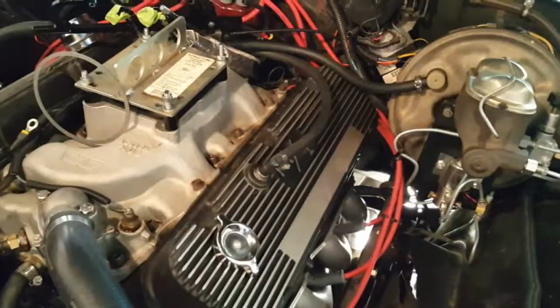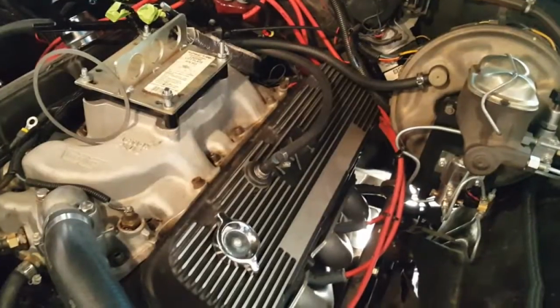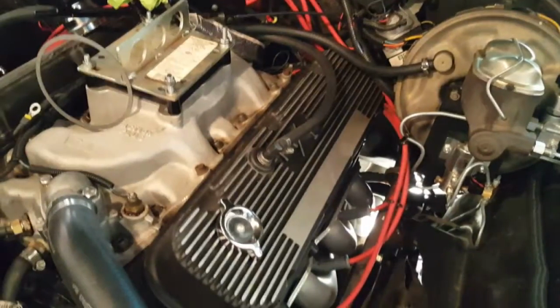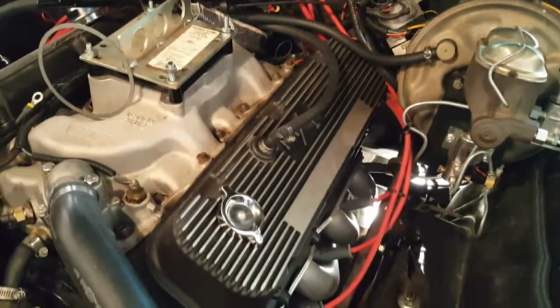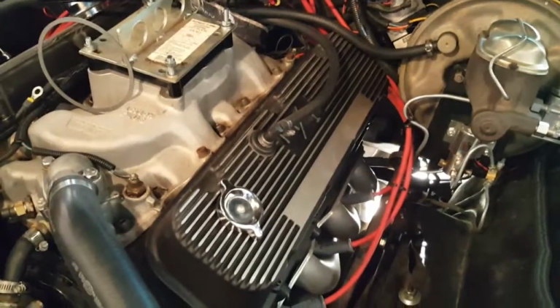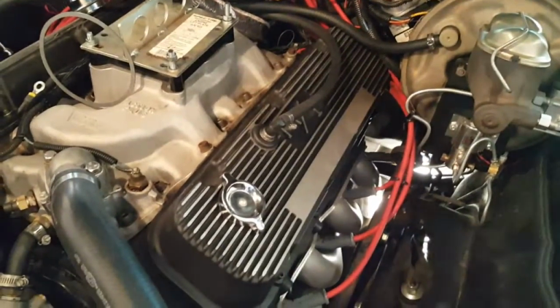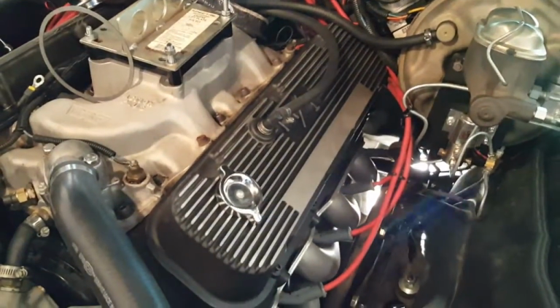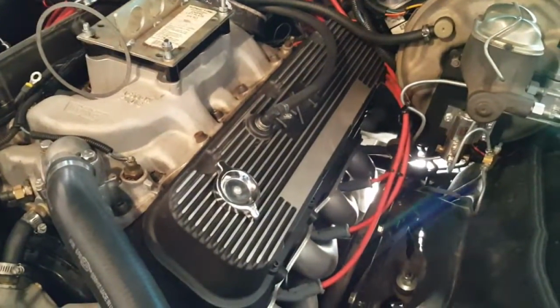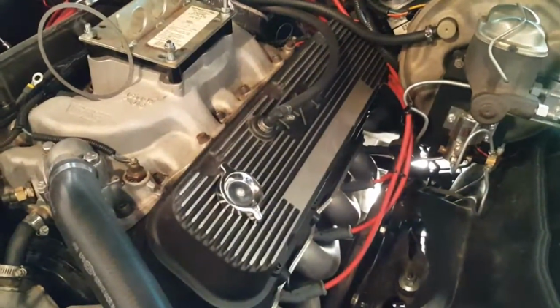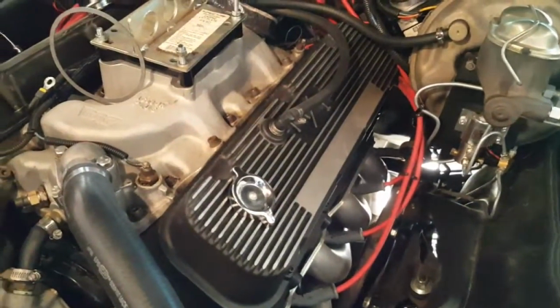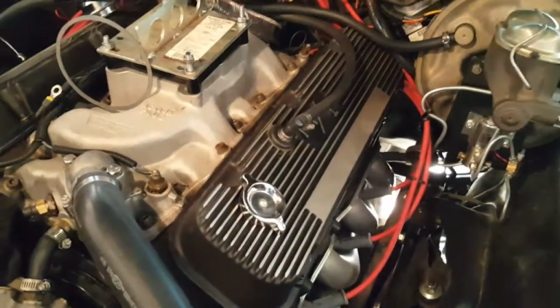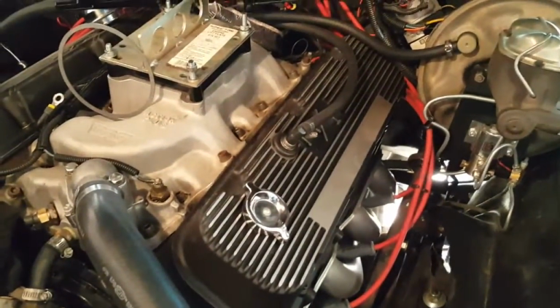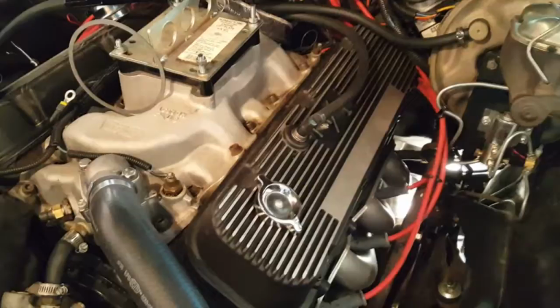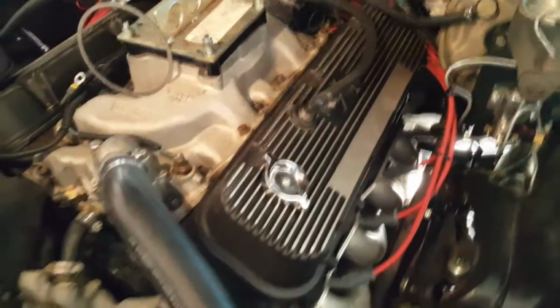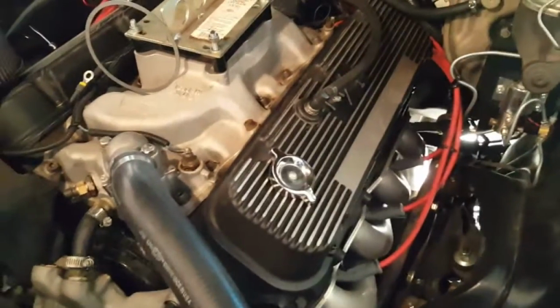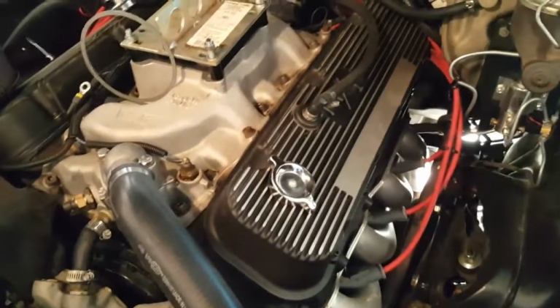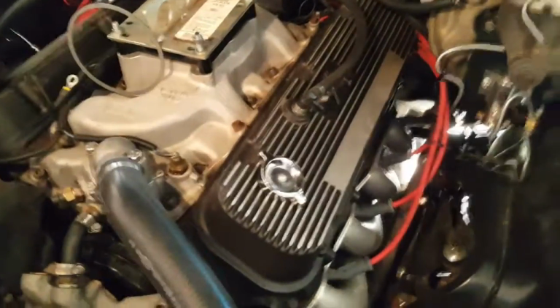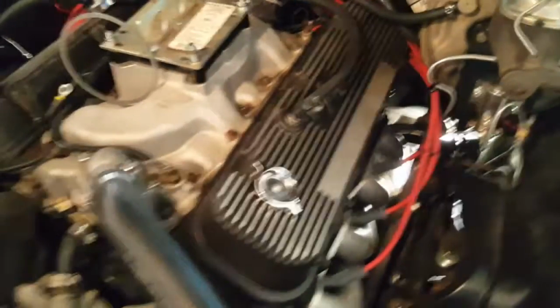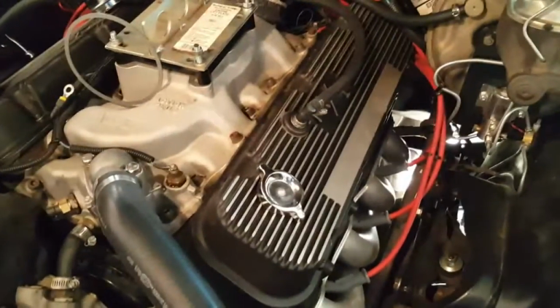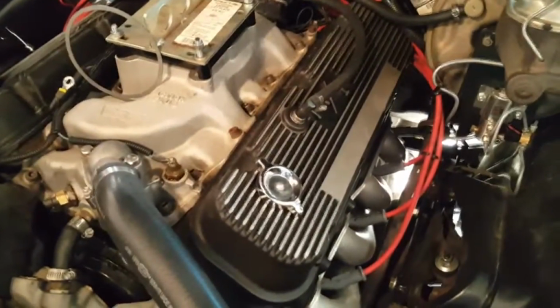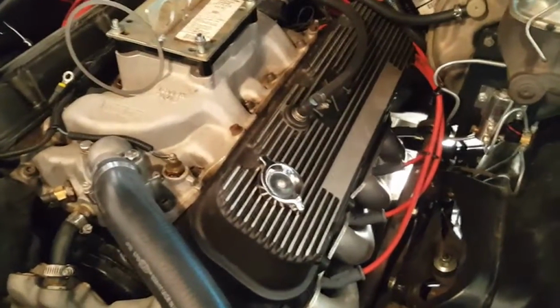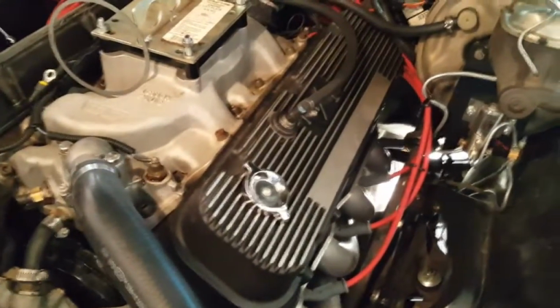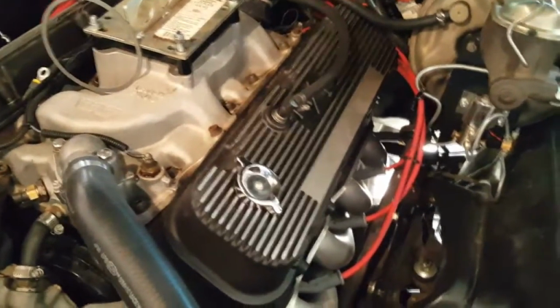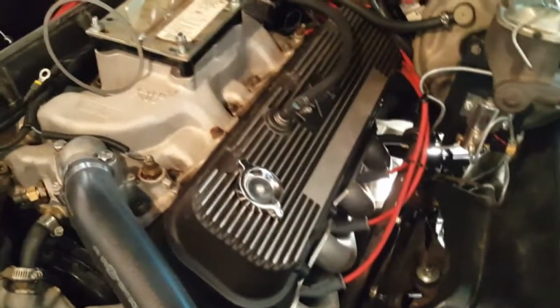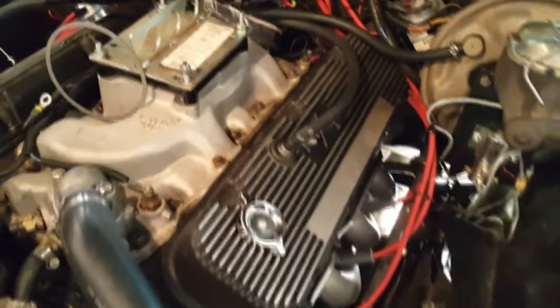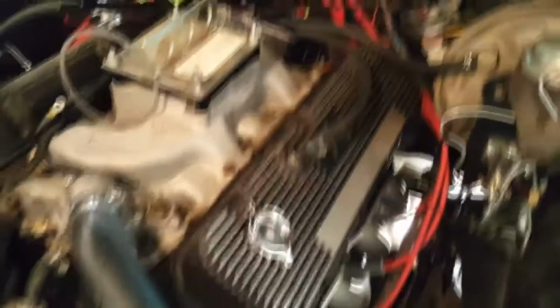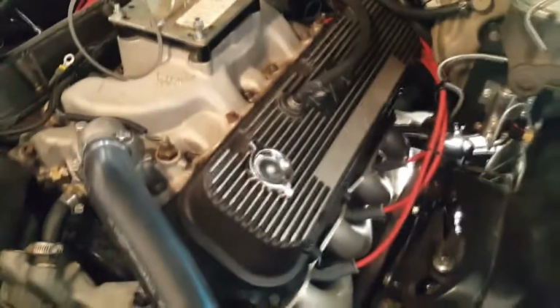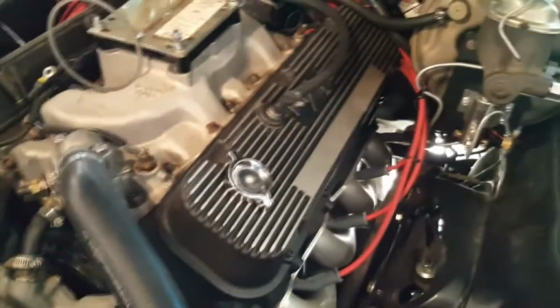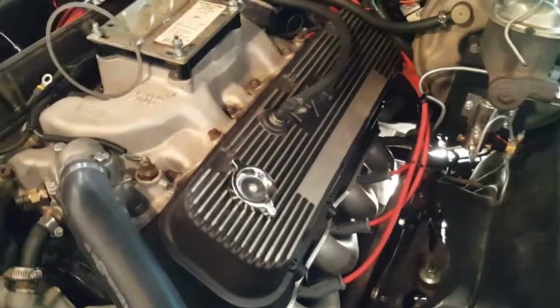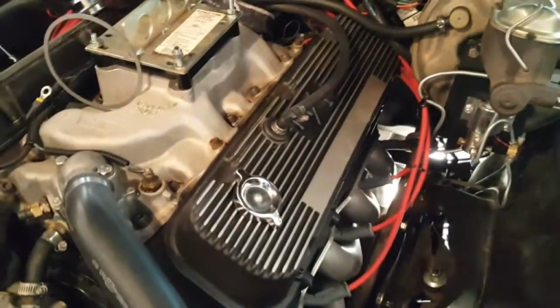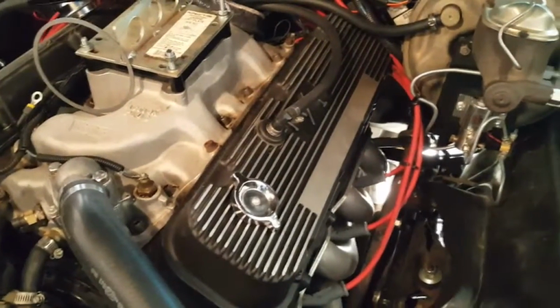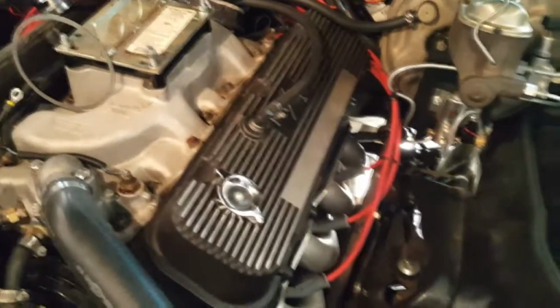We're under the hood of the Chevelle today because we're going to be changing the valve springs. To do that, we first need to figure out the install height of the valve.